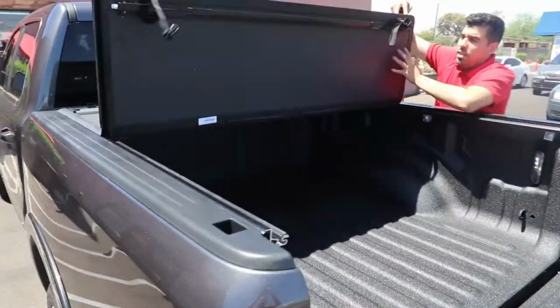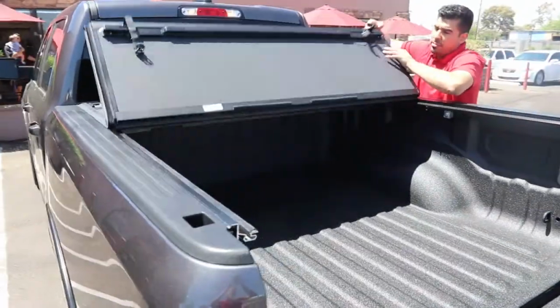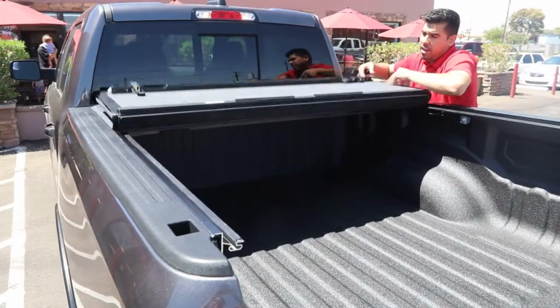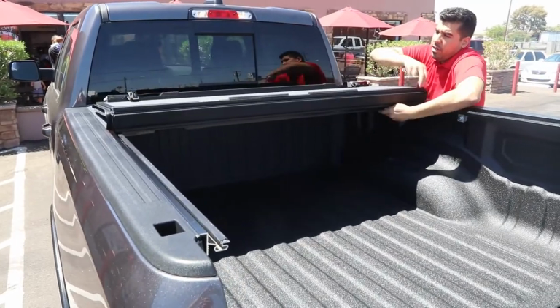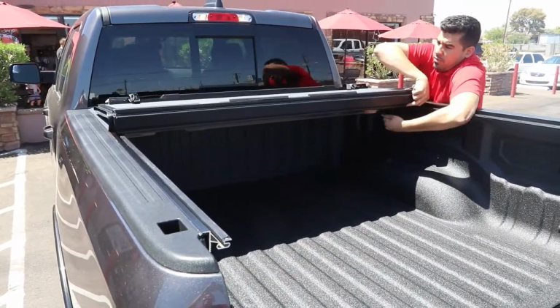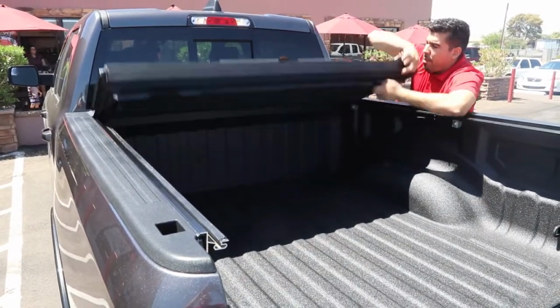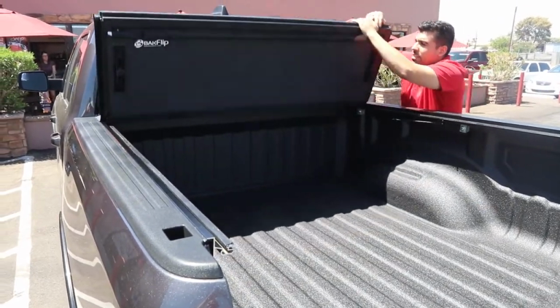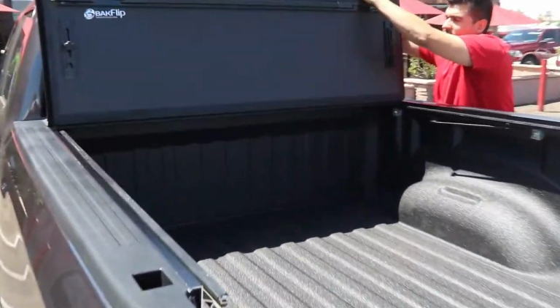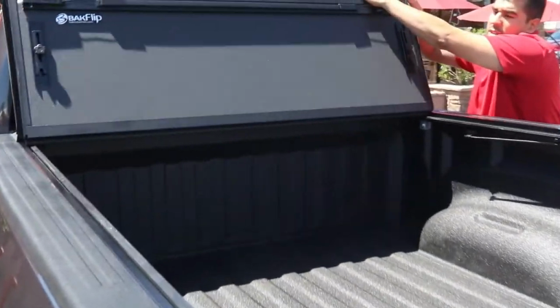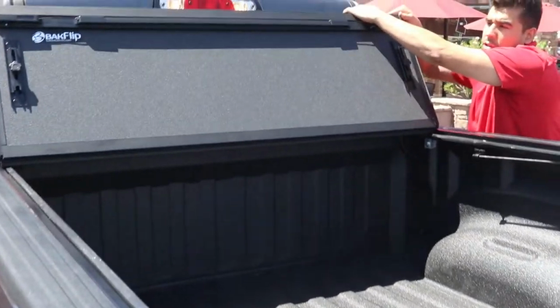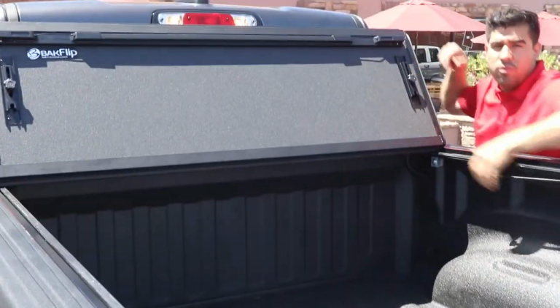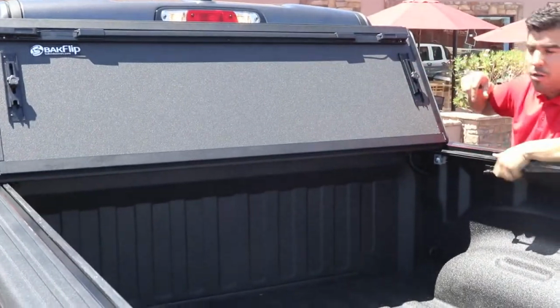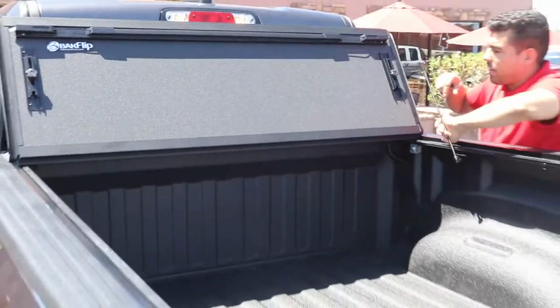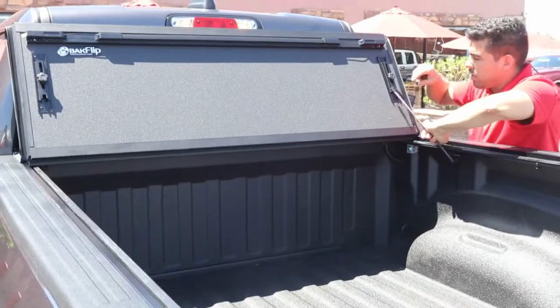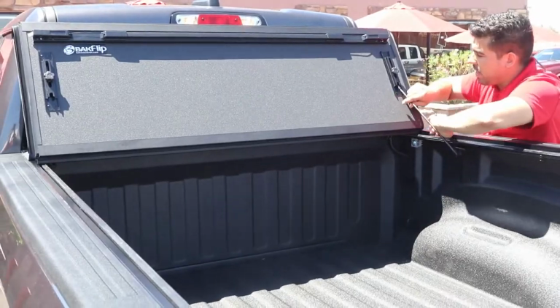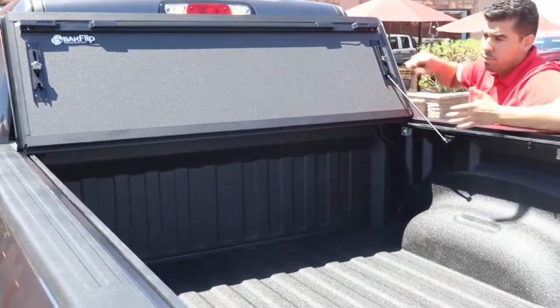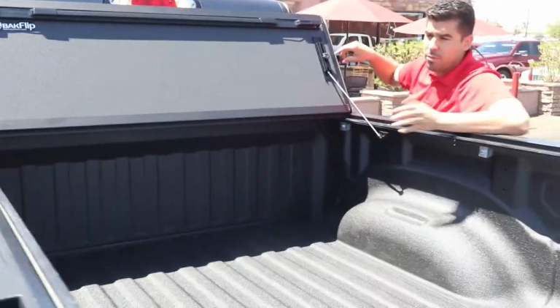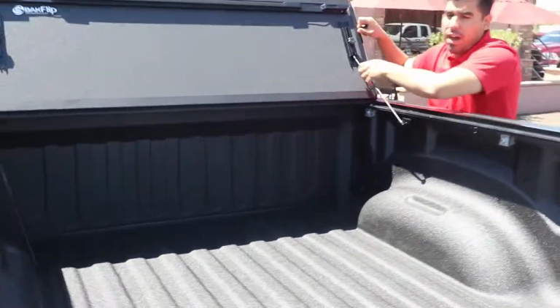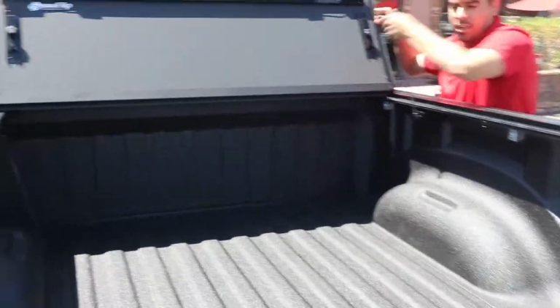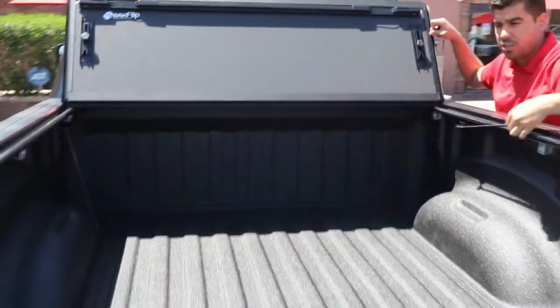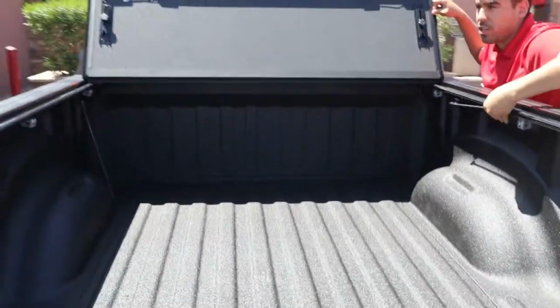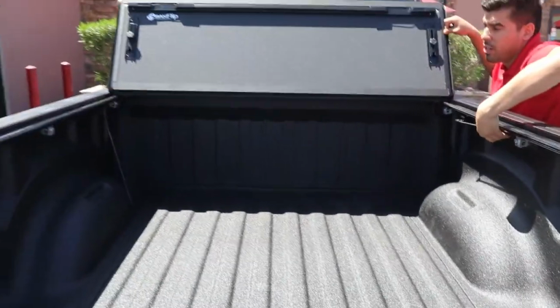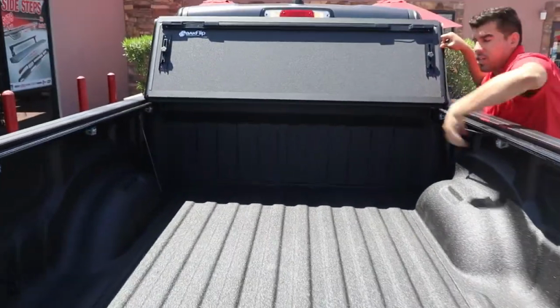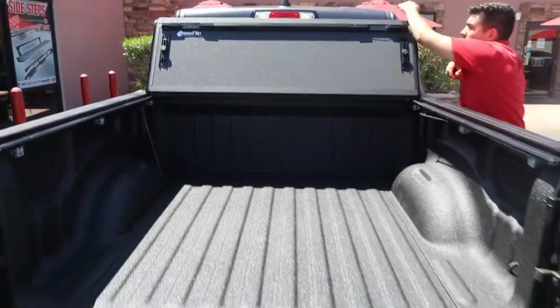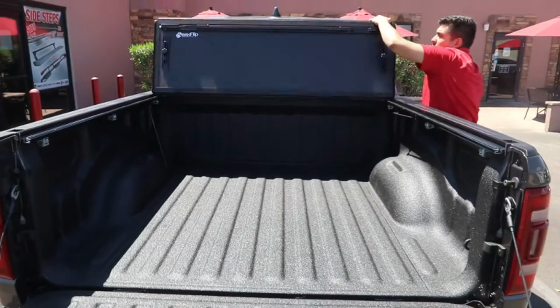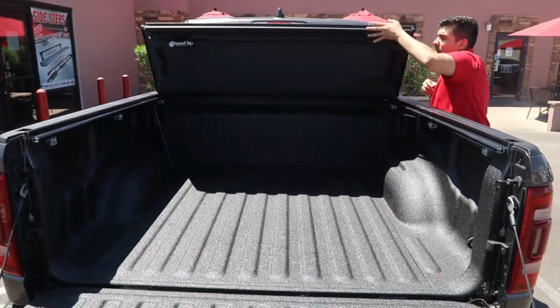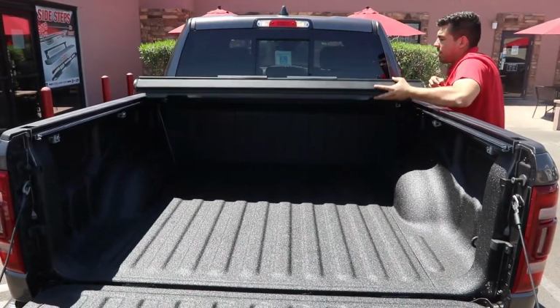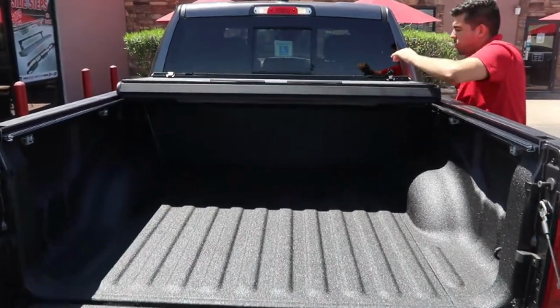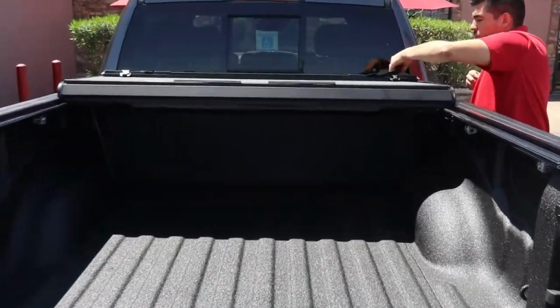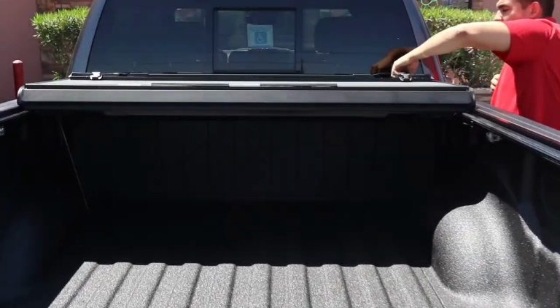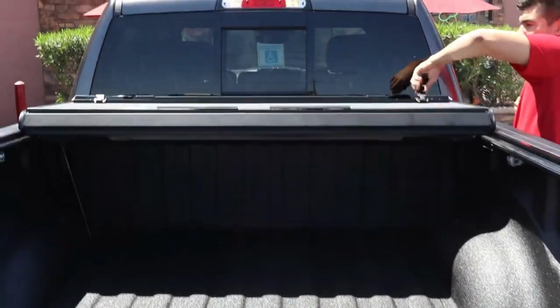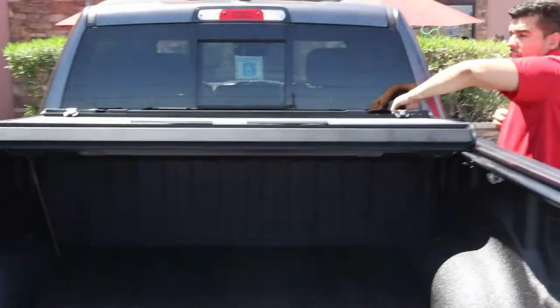This bed cover is full bed access — one of the most versatile bed covers you can get. Prop it up with the rod and you're secure. You can drive like that or you can strap it down here in the open position.